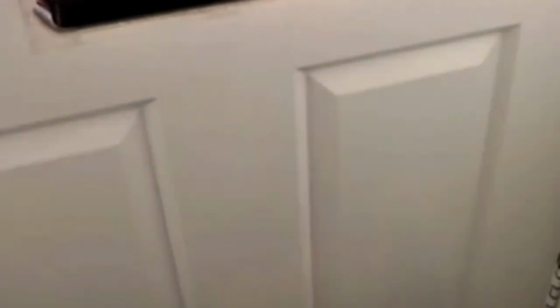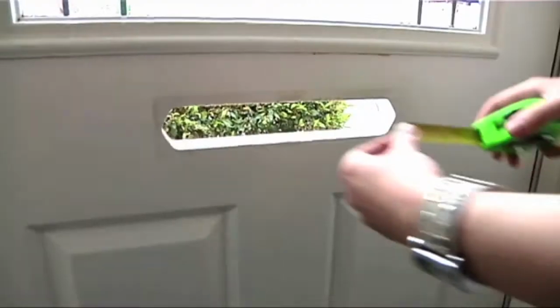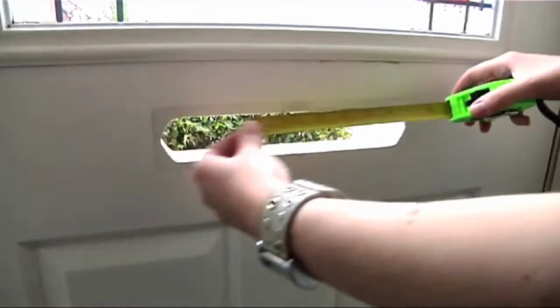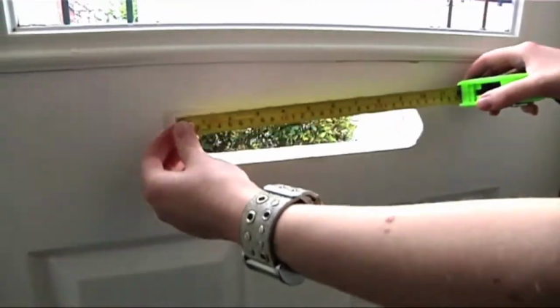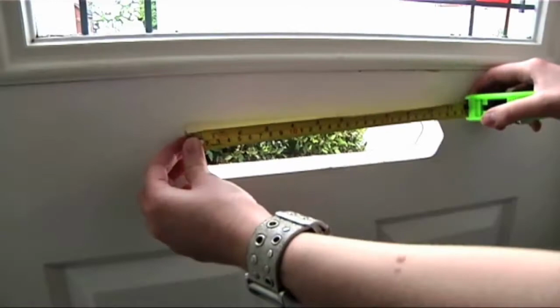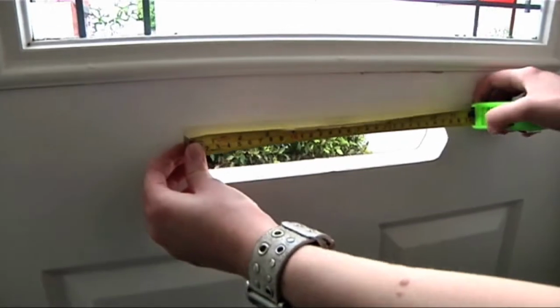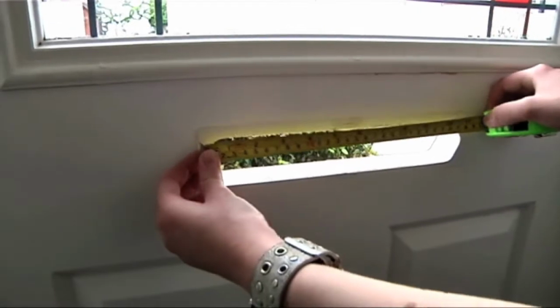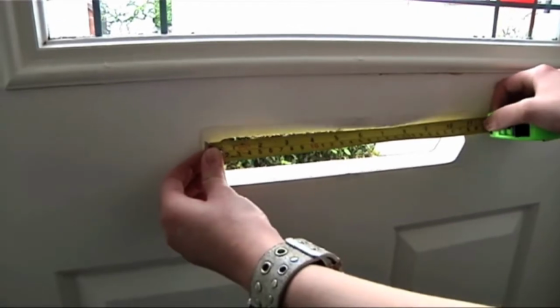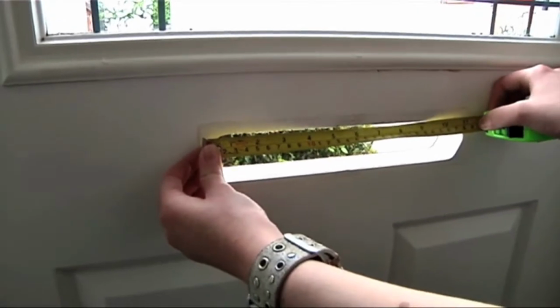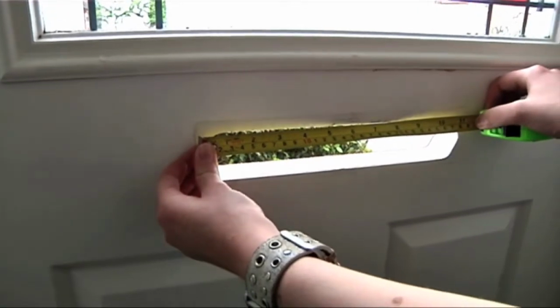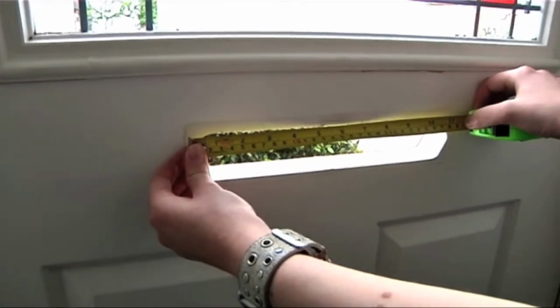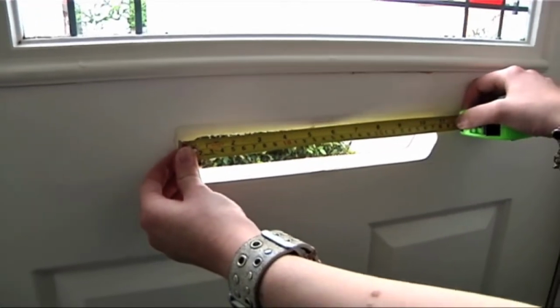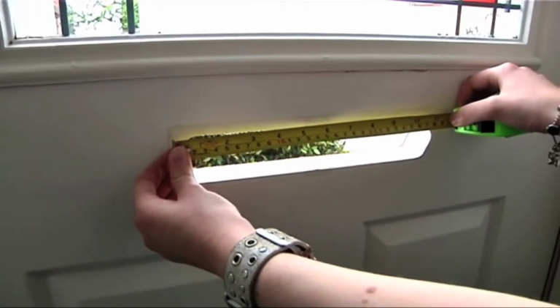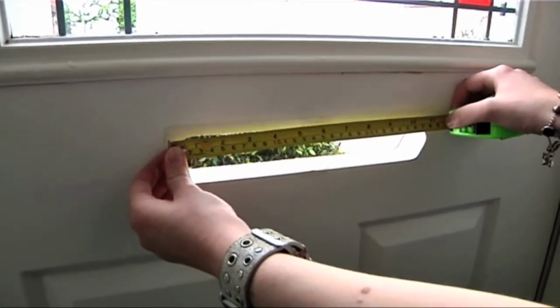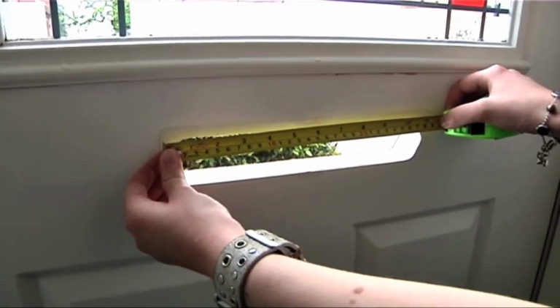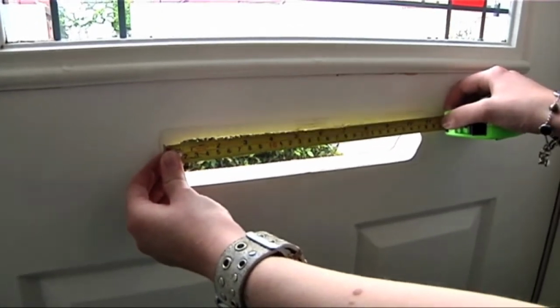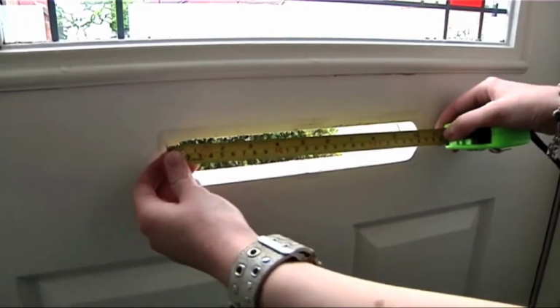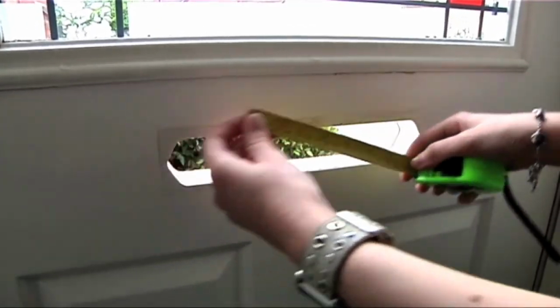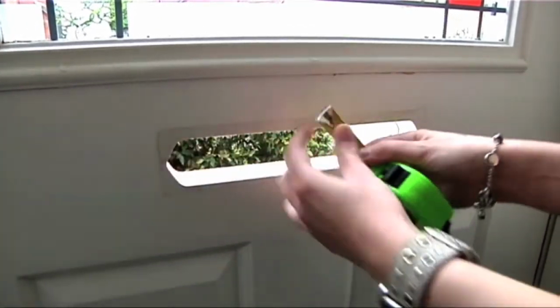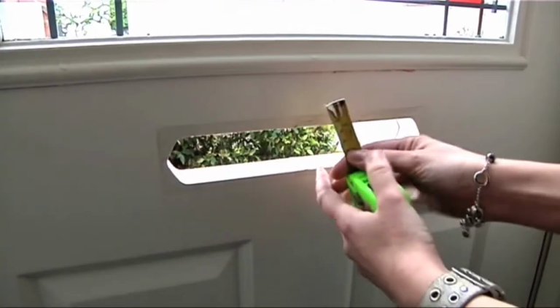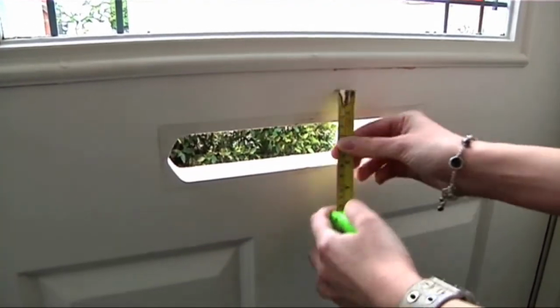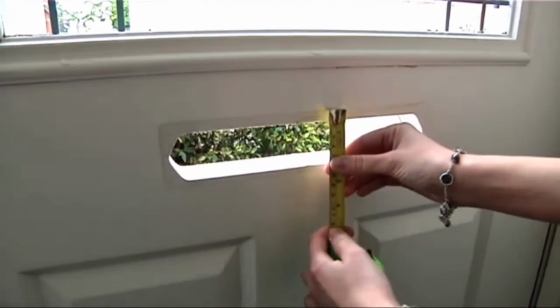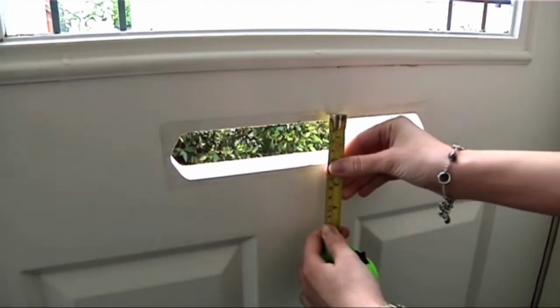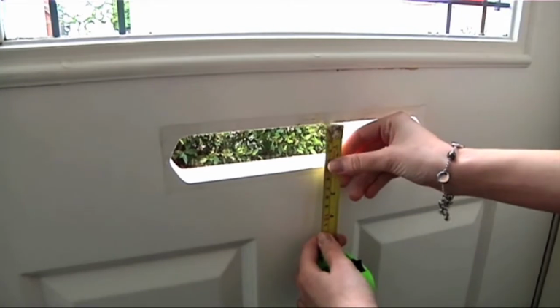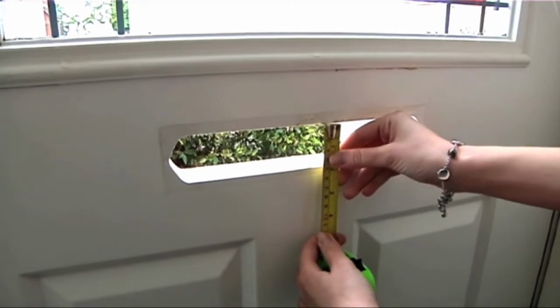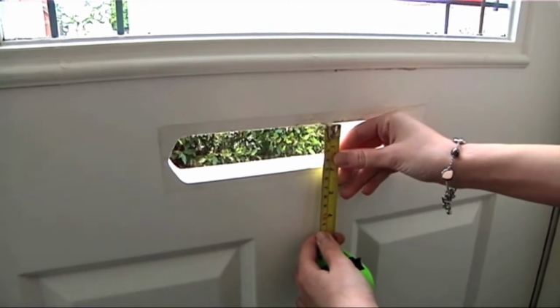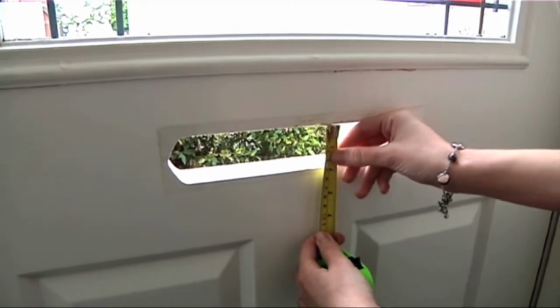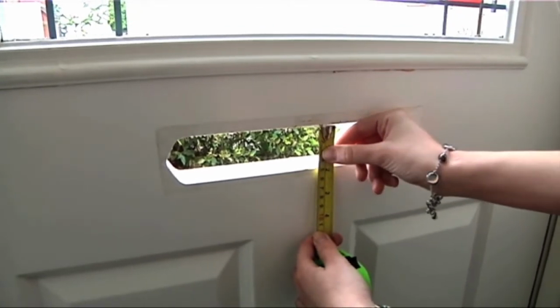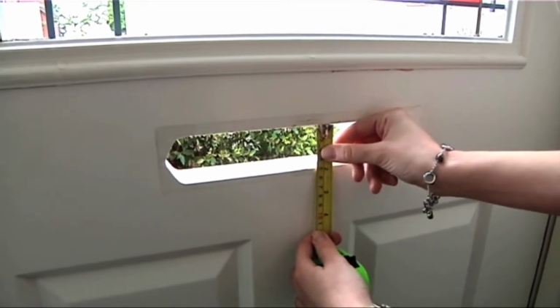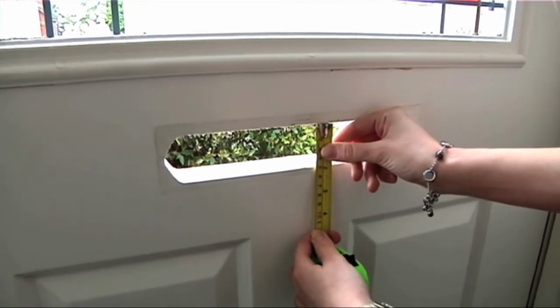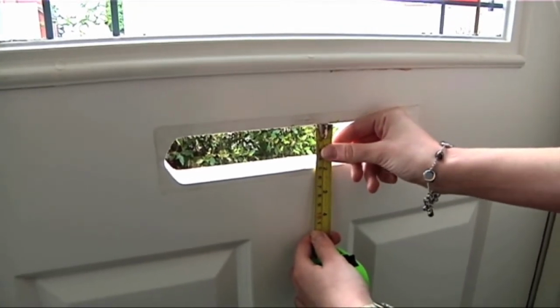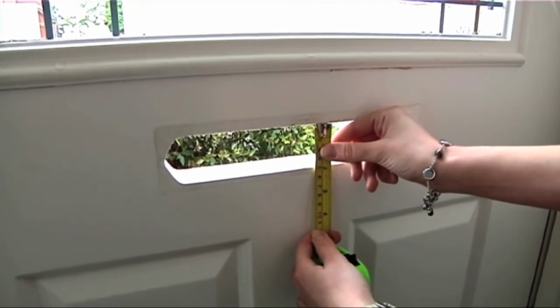Next, measure the aperture. This must measure a minimum of 260x45mm for the Yale letter plate to fit.